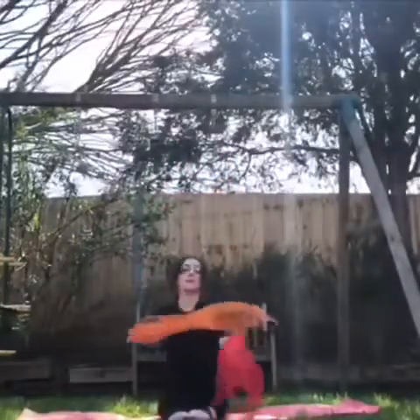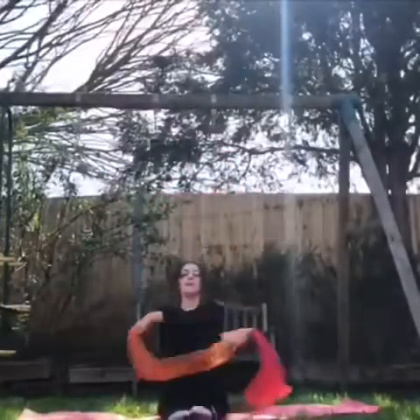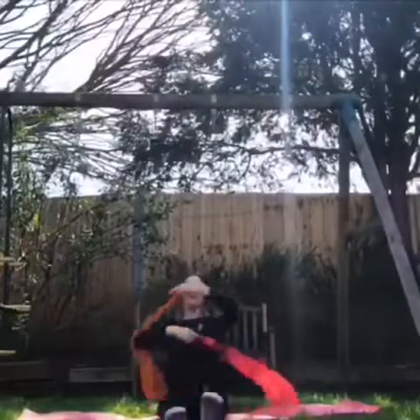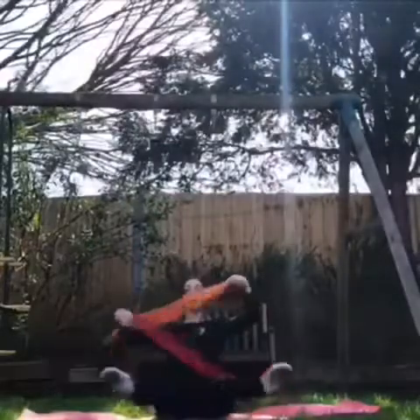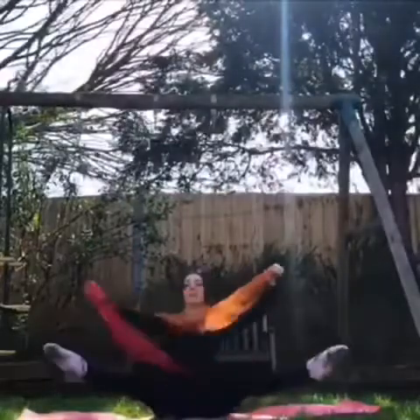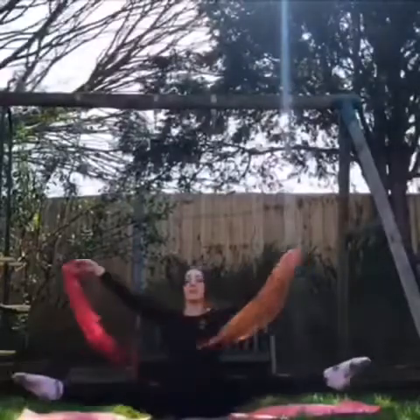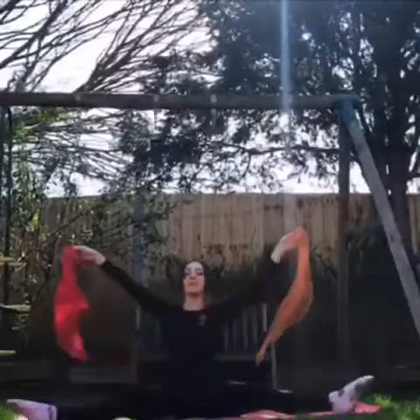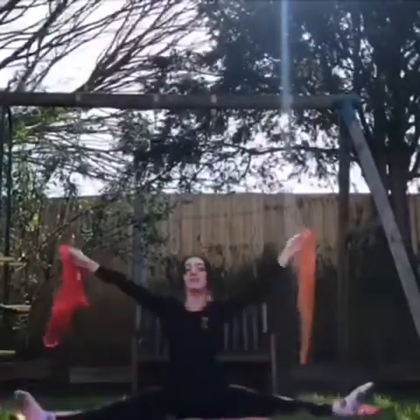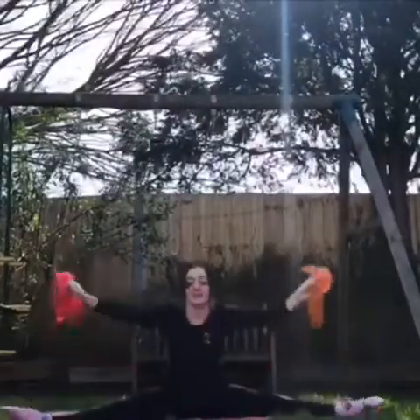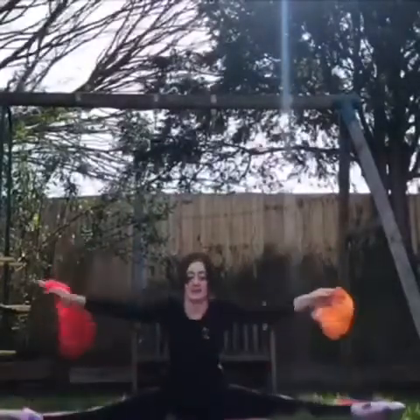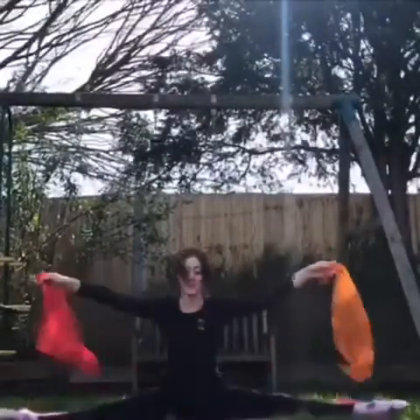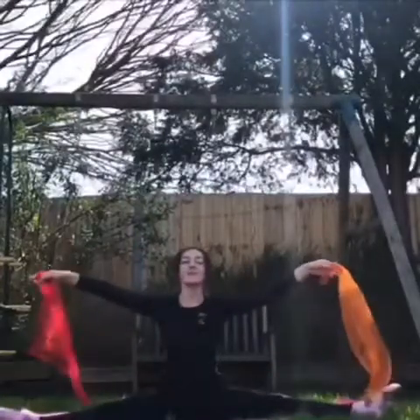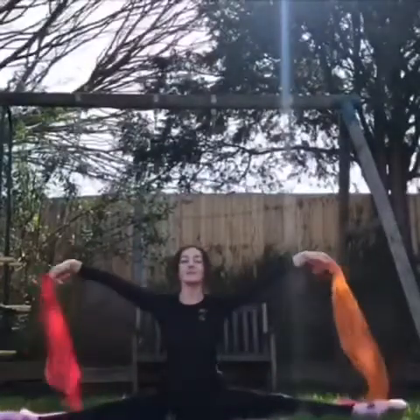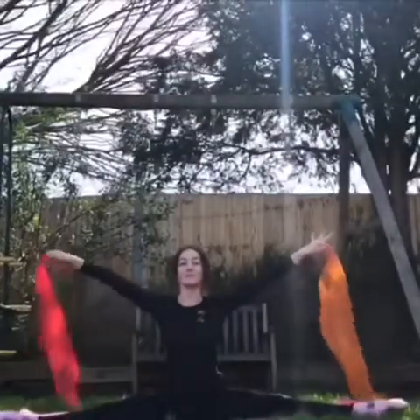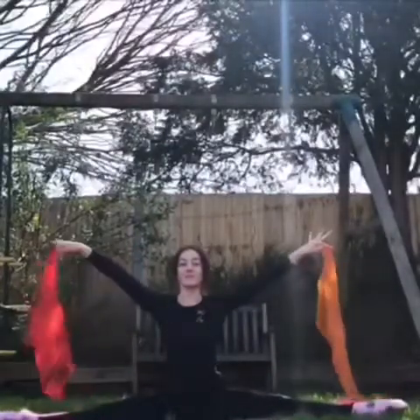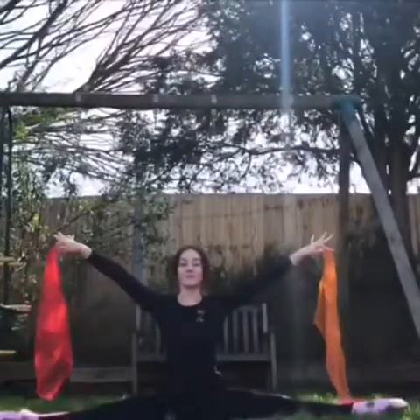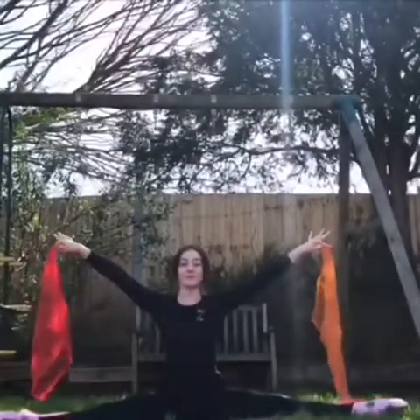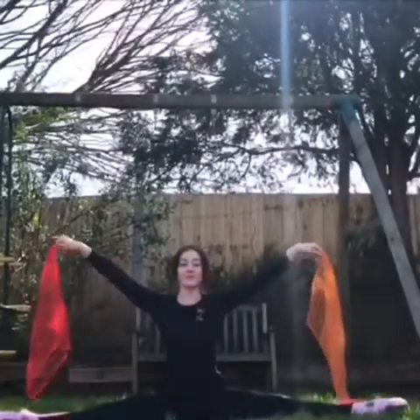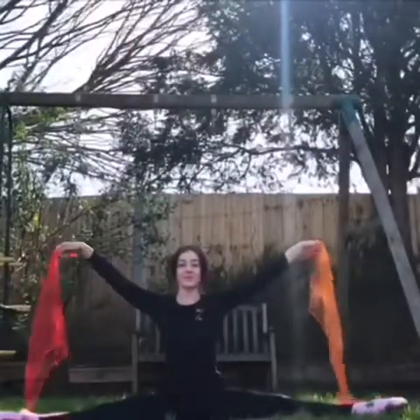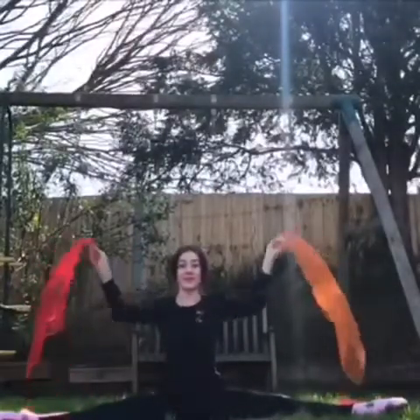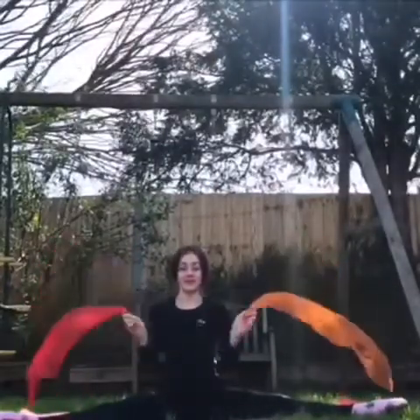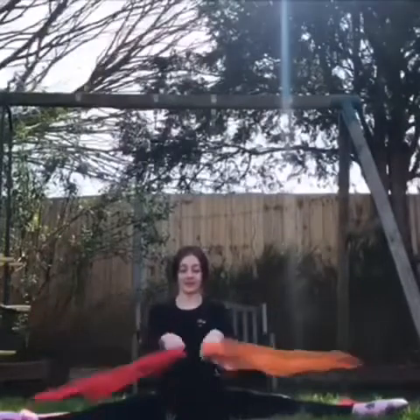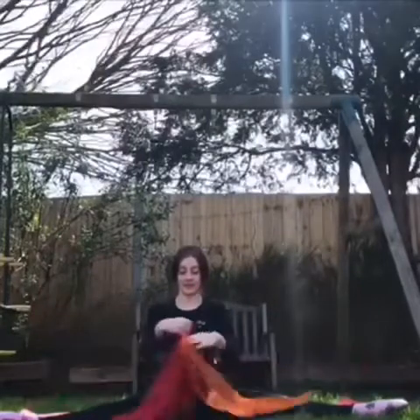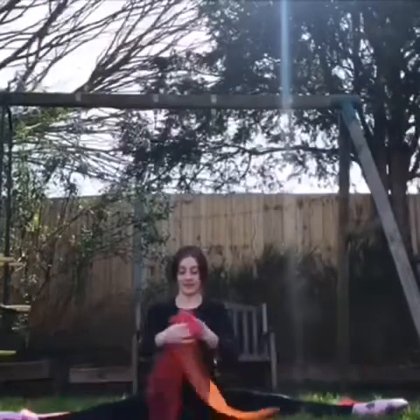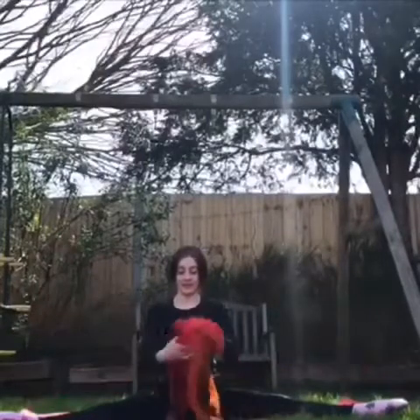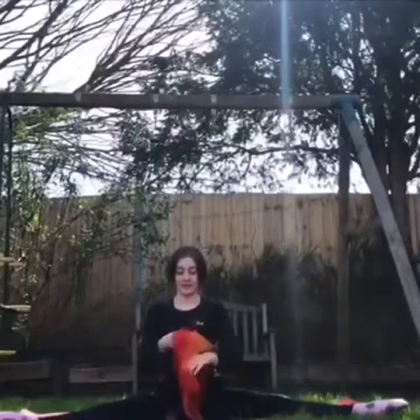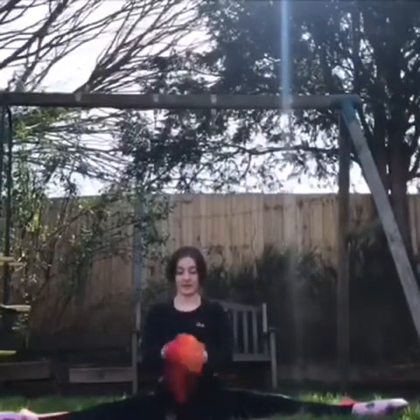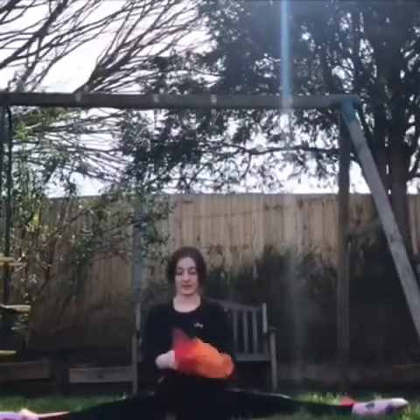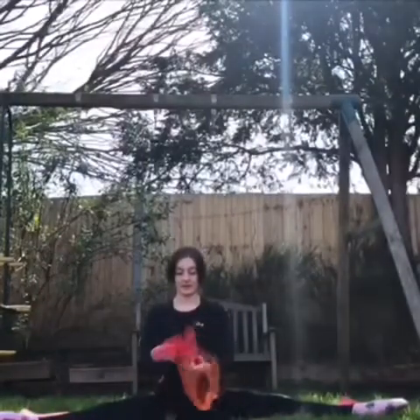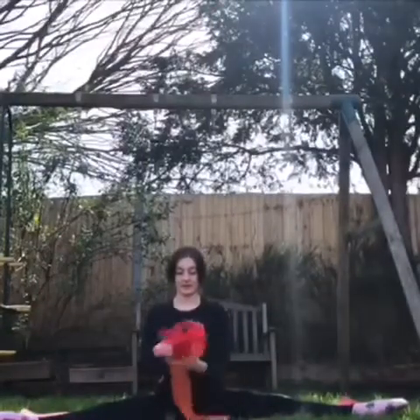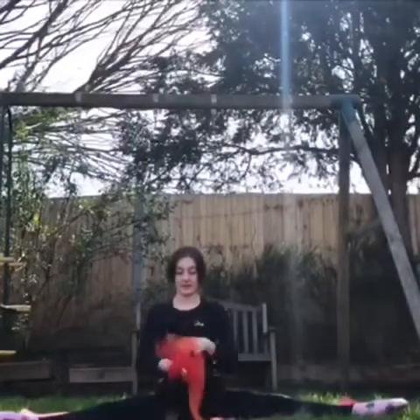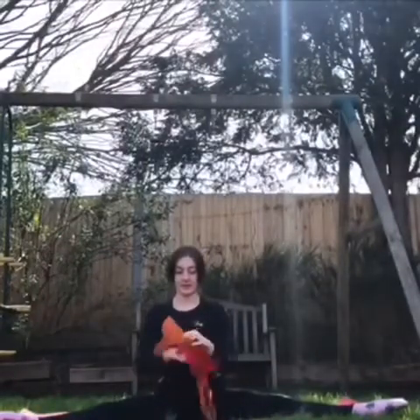Now moving into our straddle shapes. Are your legs glued to the floor? Are your arms out nice and wide like an aeroplane?